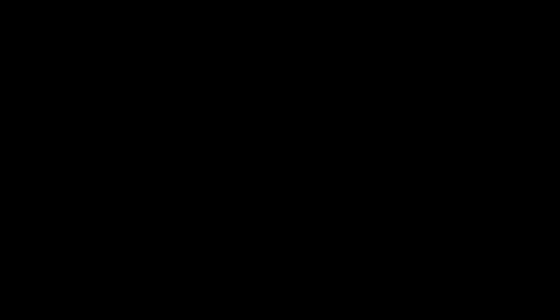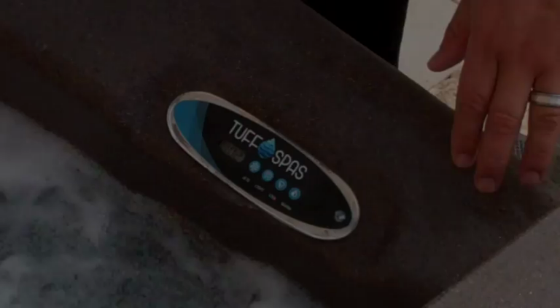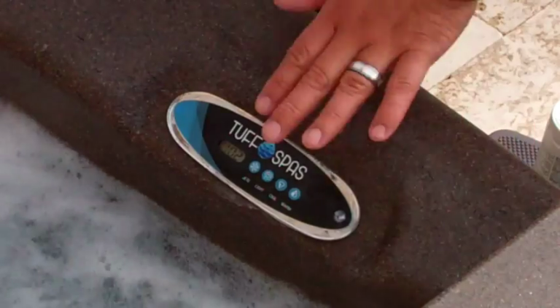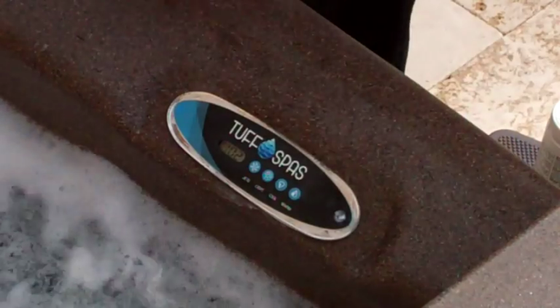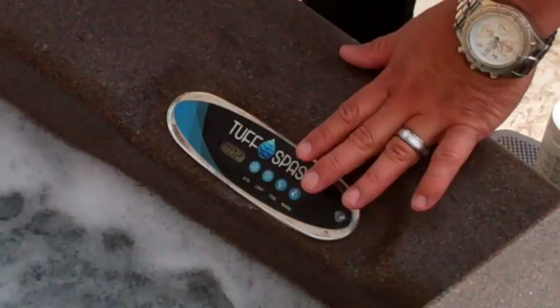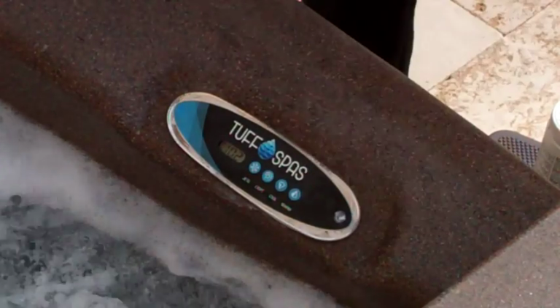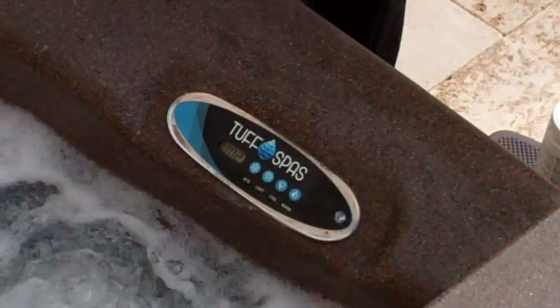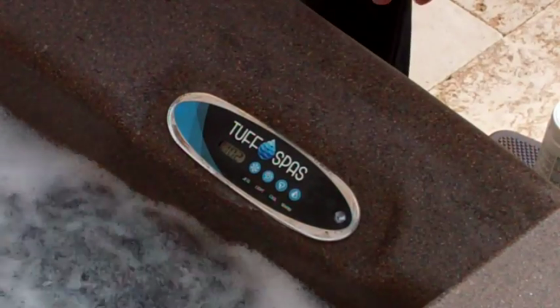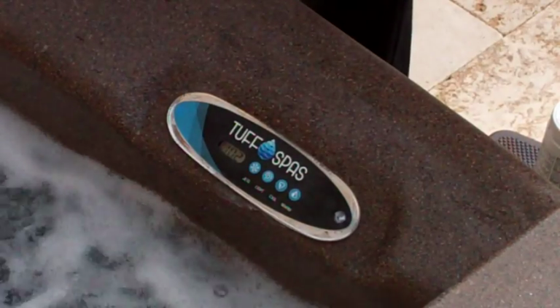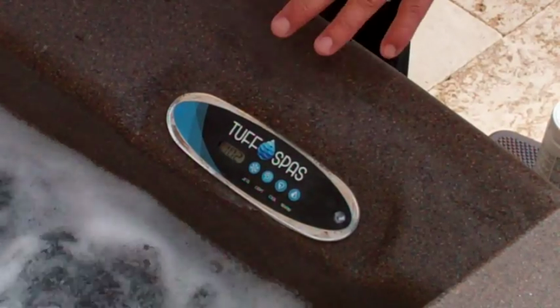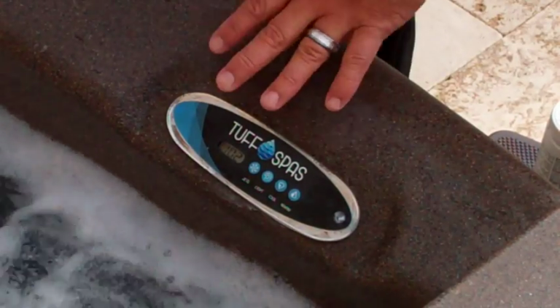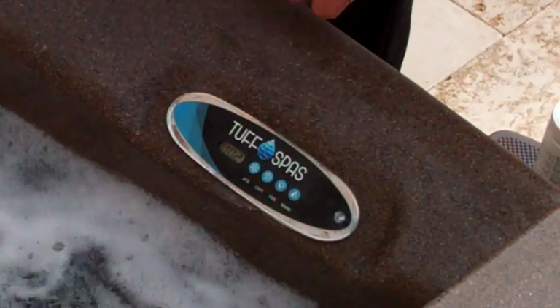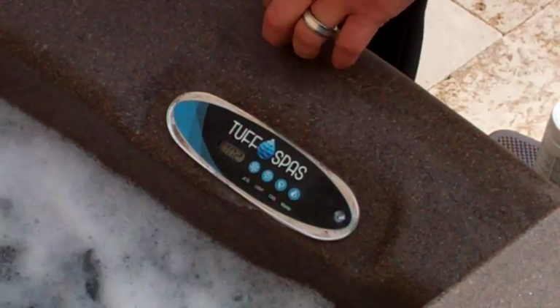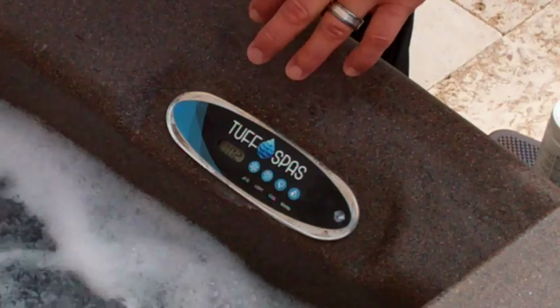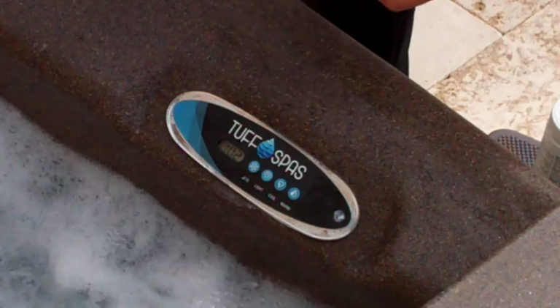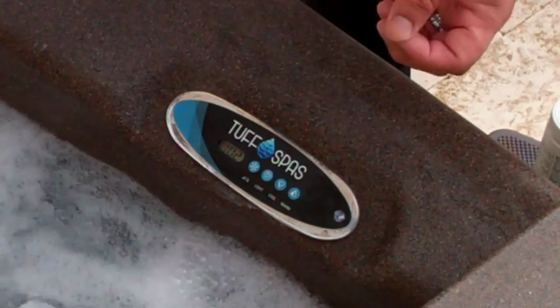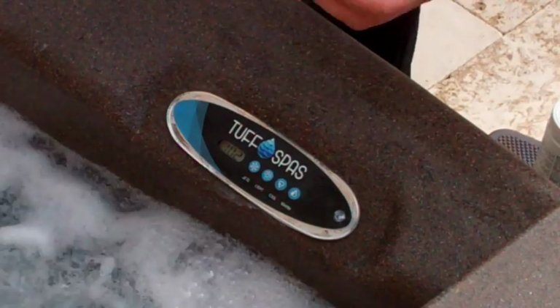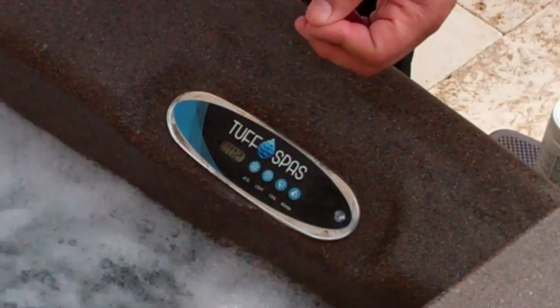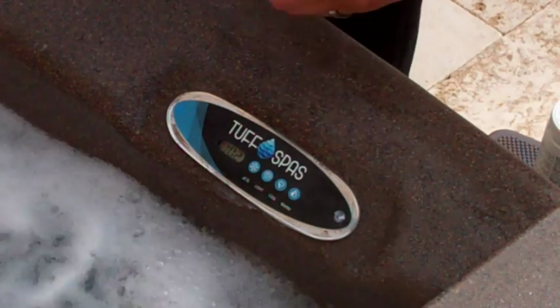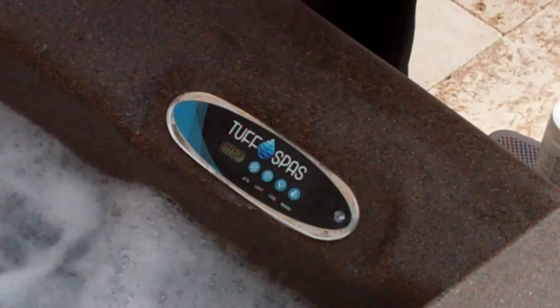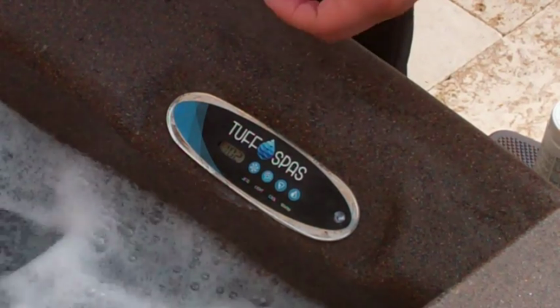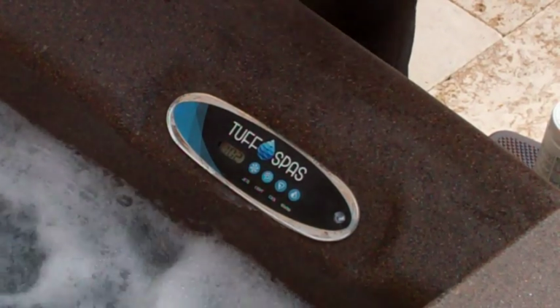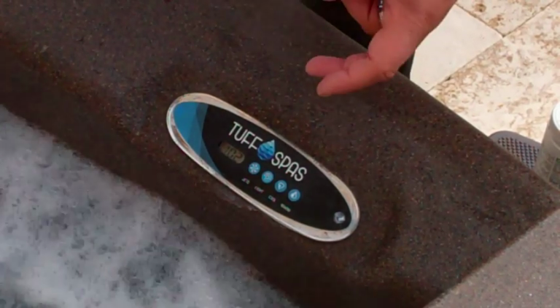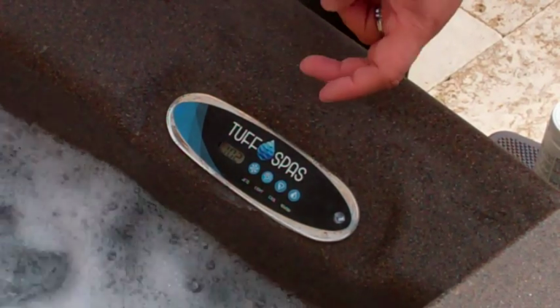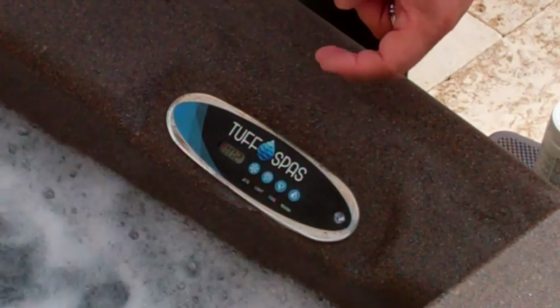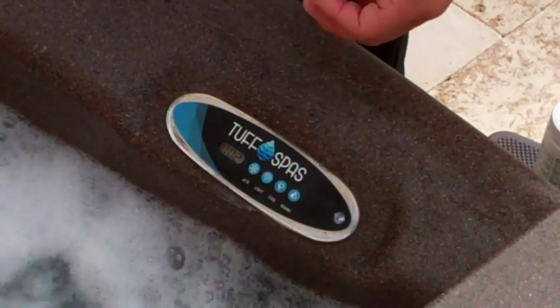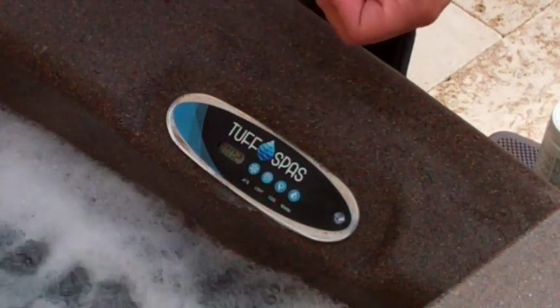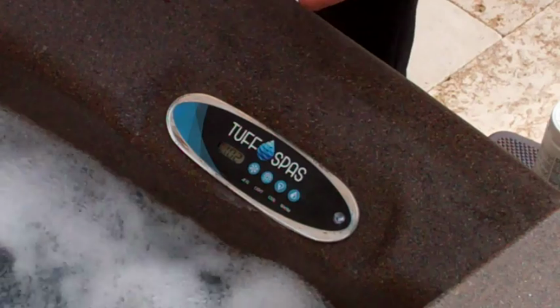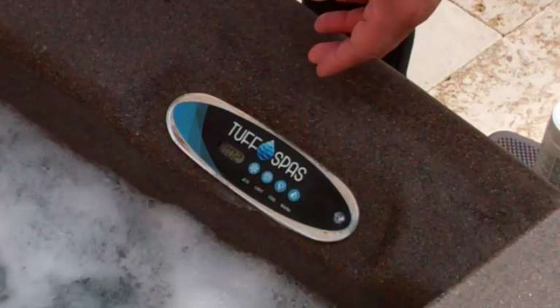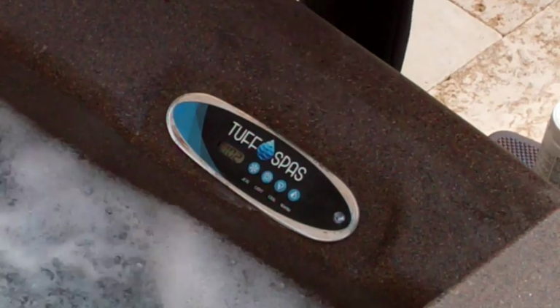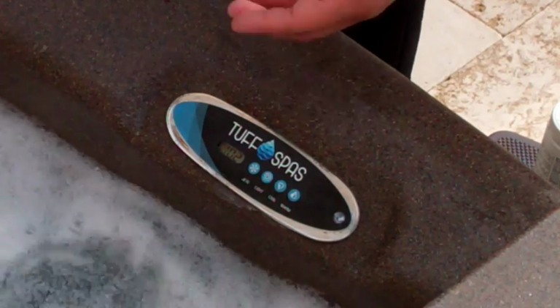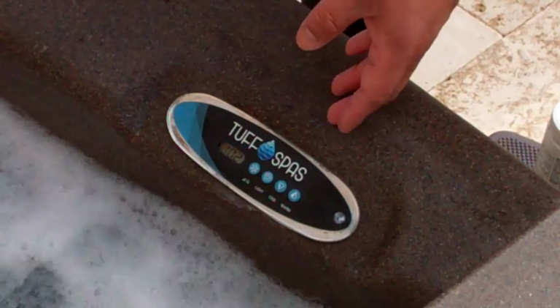Here we go with it again — very simple Tough Spa control panel. The most frequently asked question is: my spa is running constantly, it won't turn off. Well, it seems like that, but let me show you what happens.